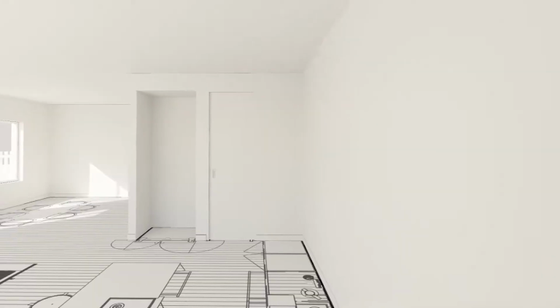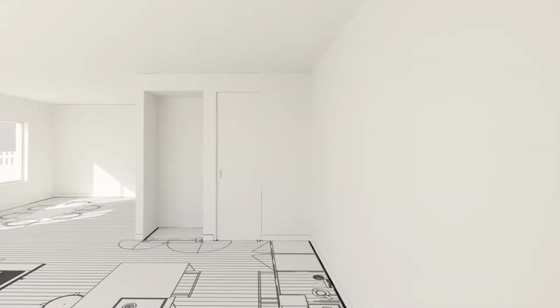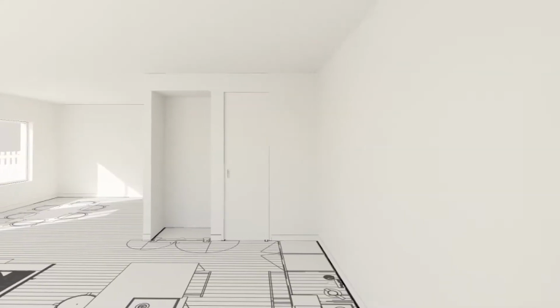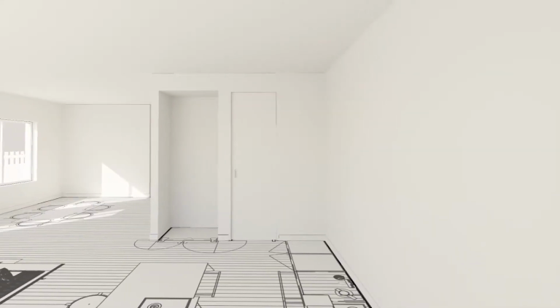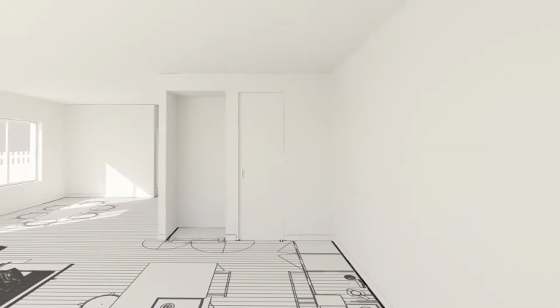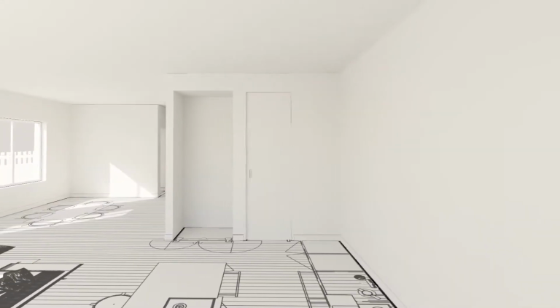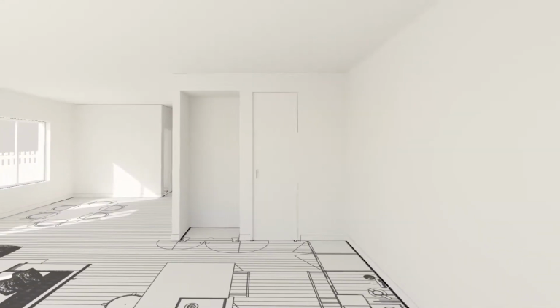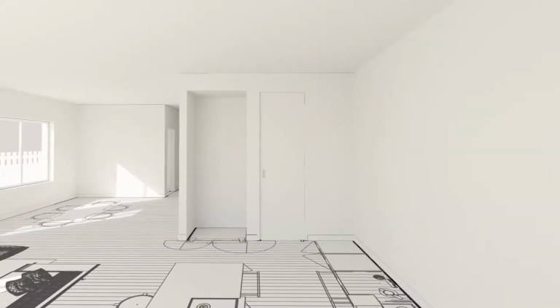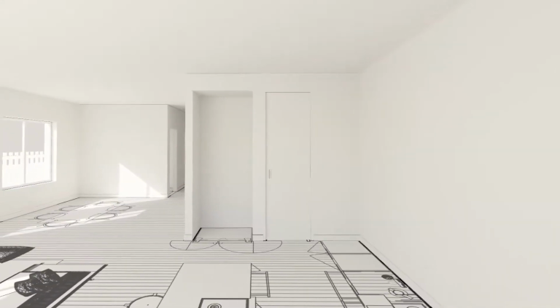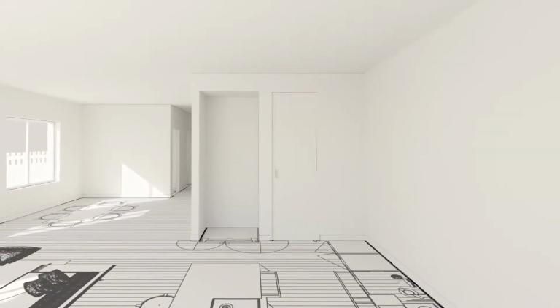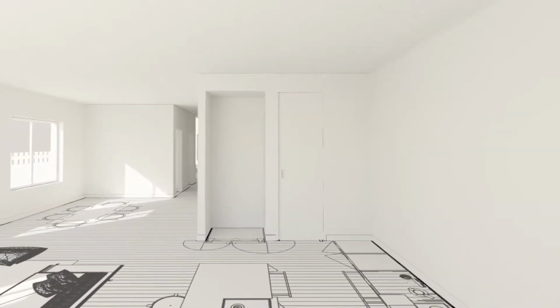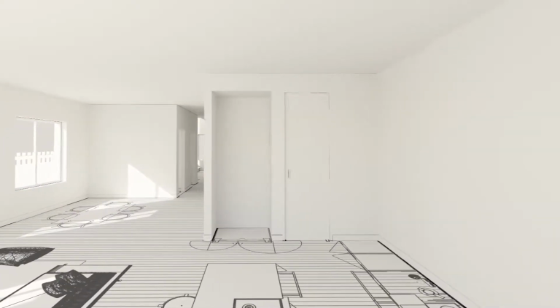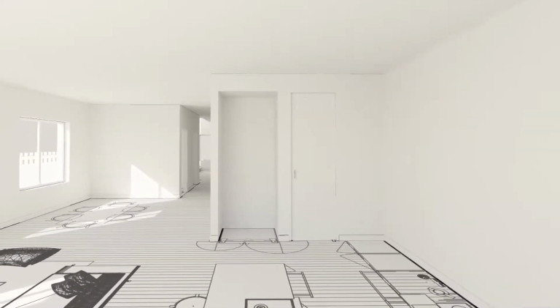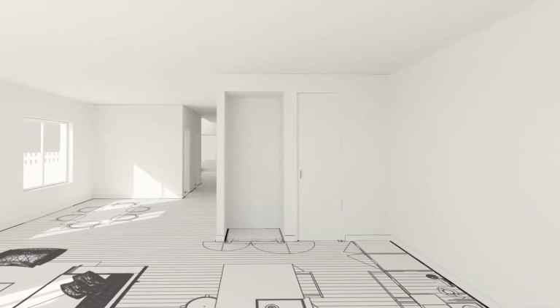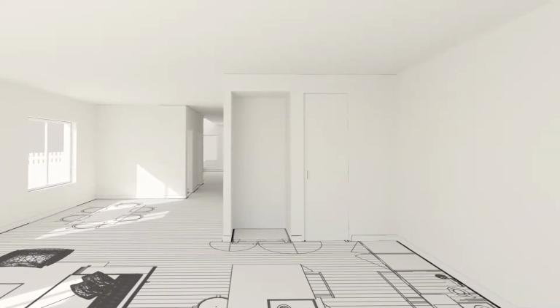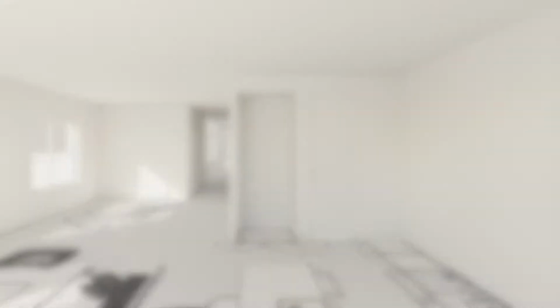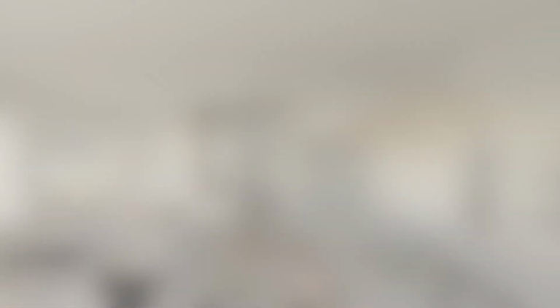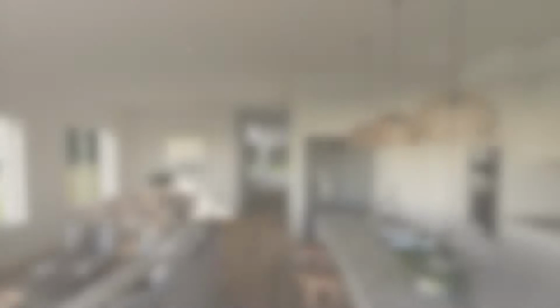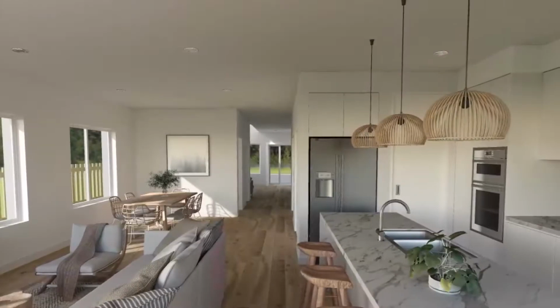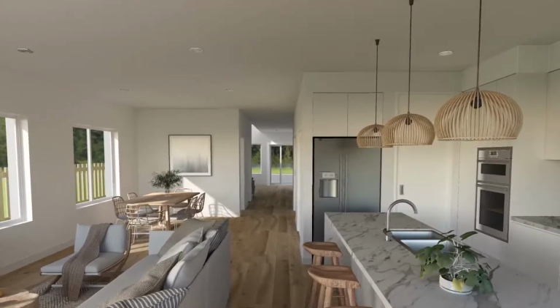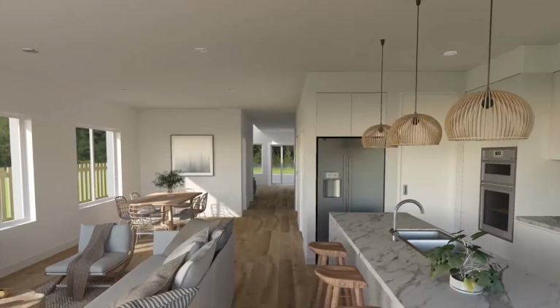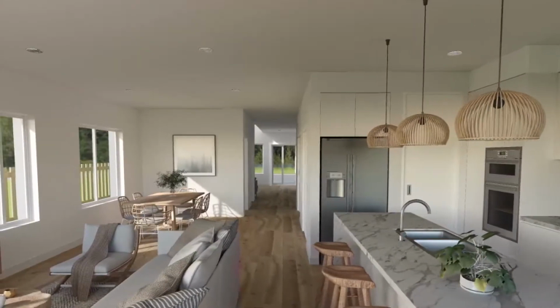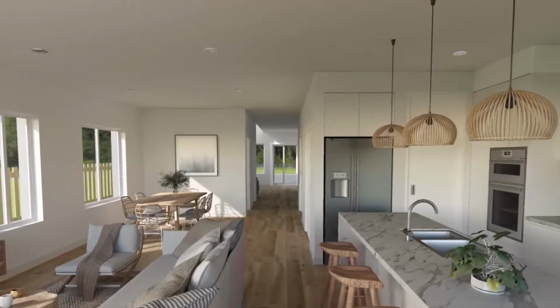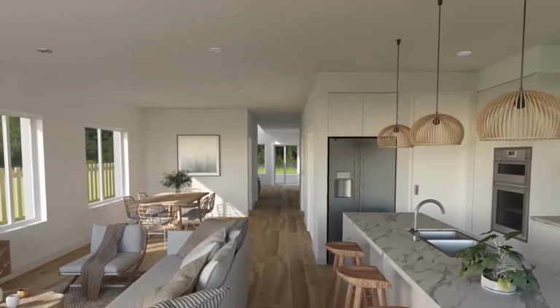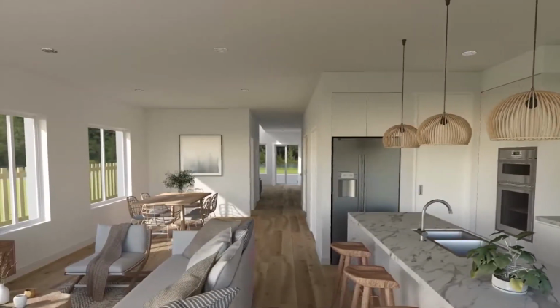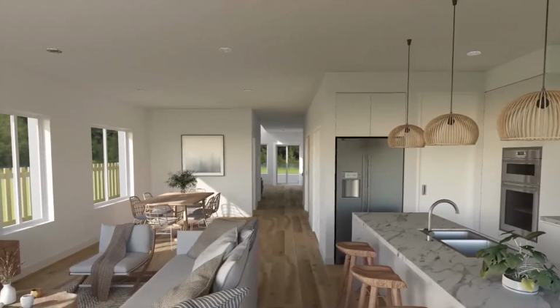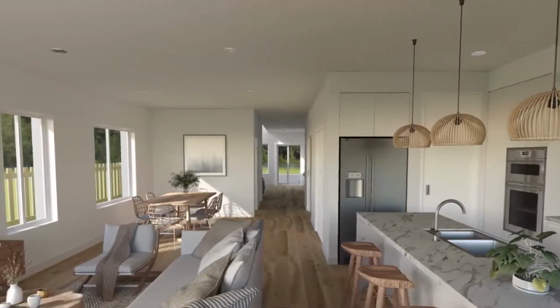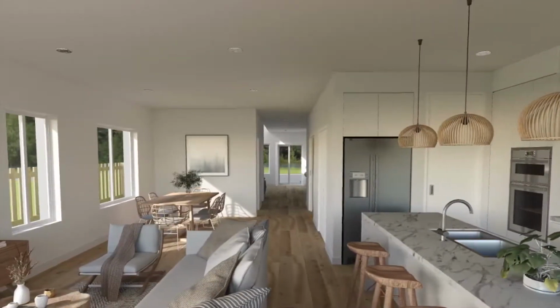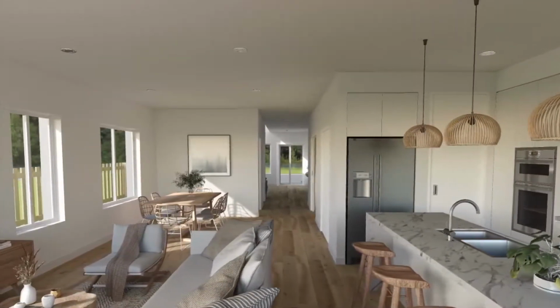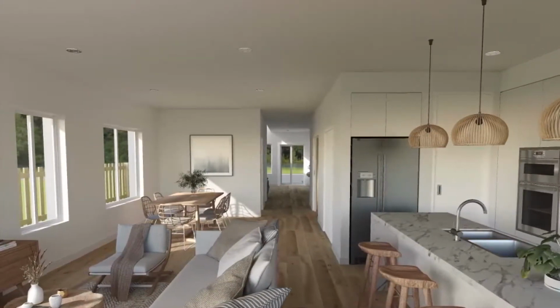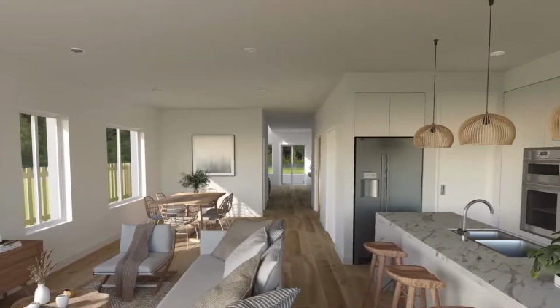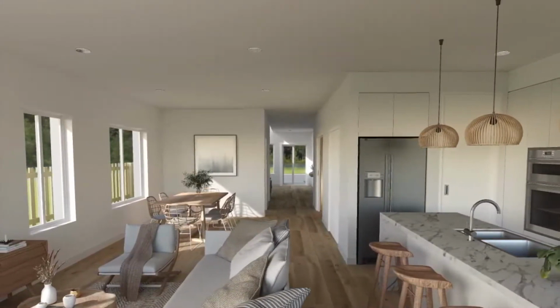When you are ready, just send us your mood board or finishes selection and you can see exactly what your new home will look like.